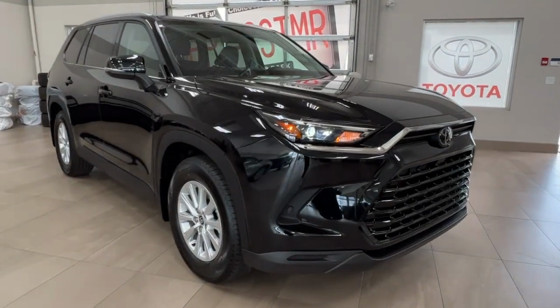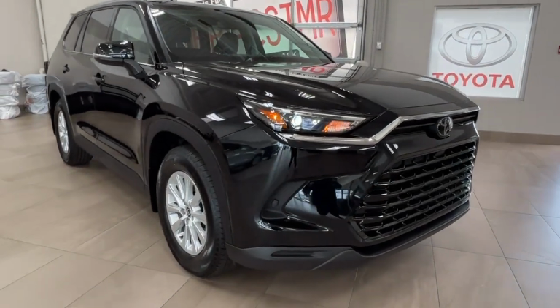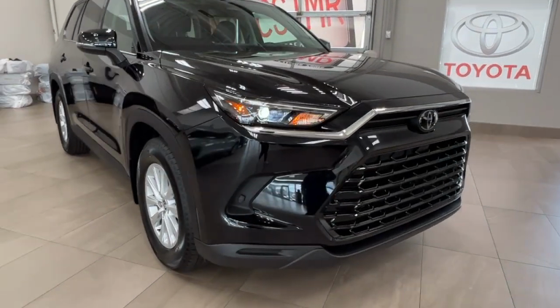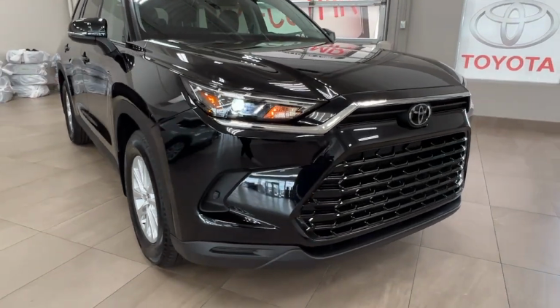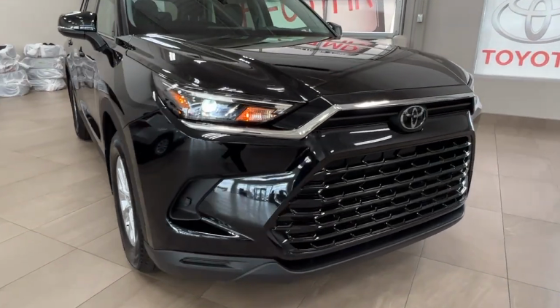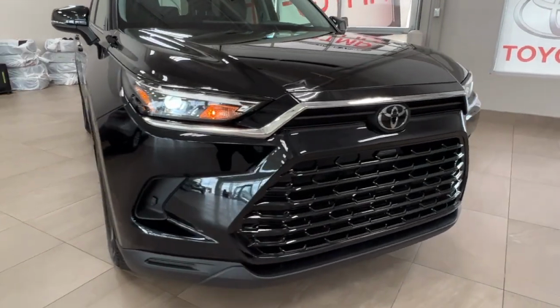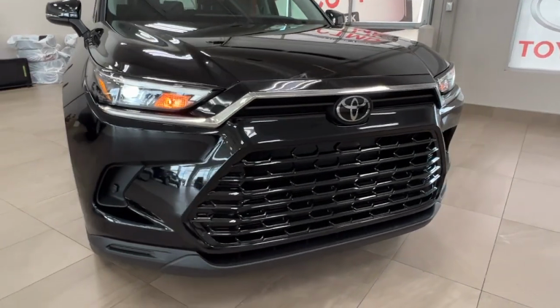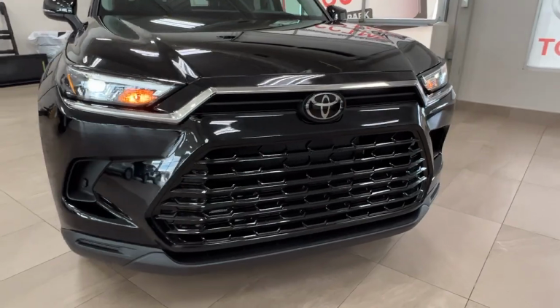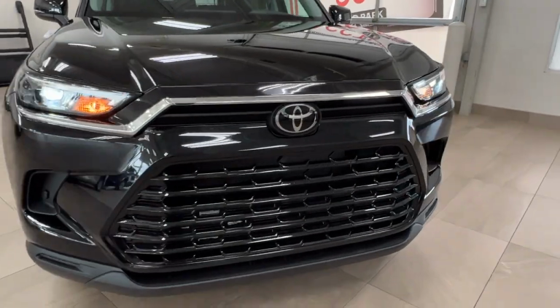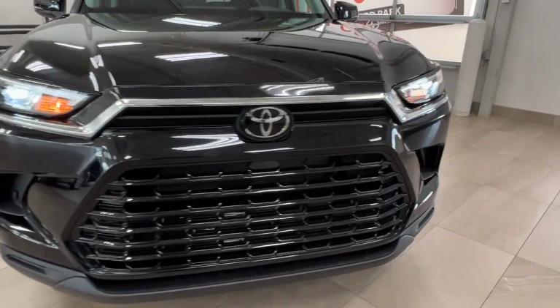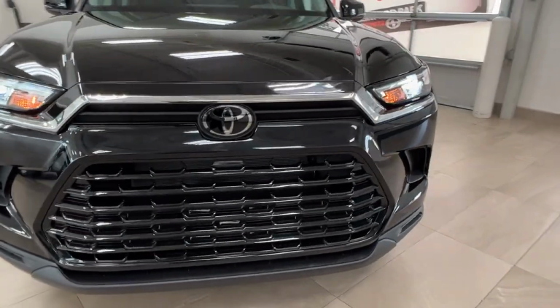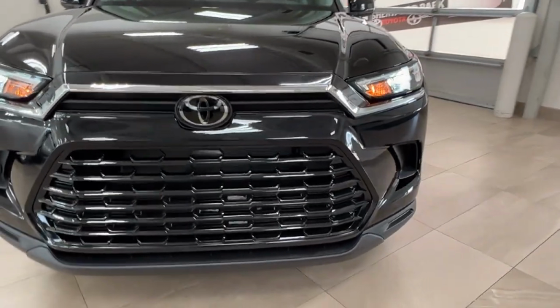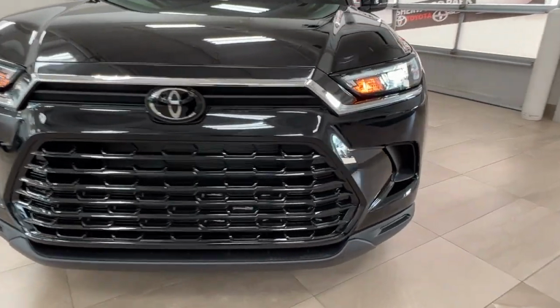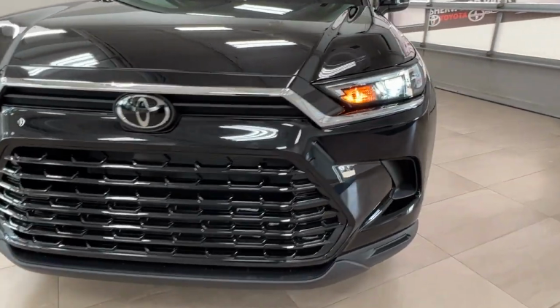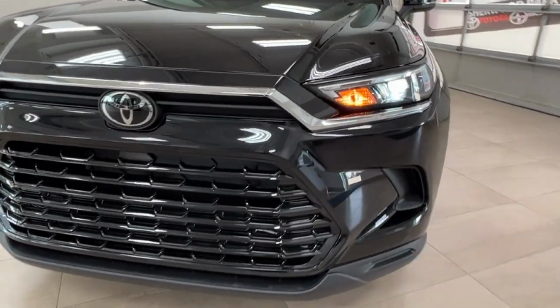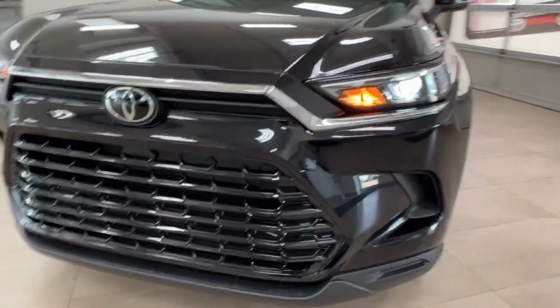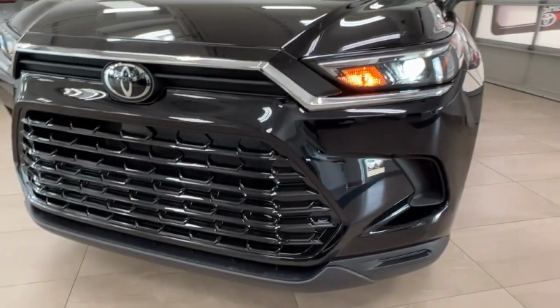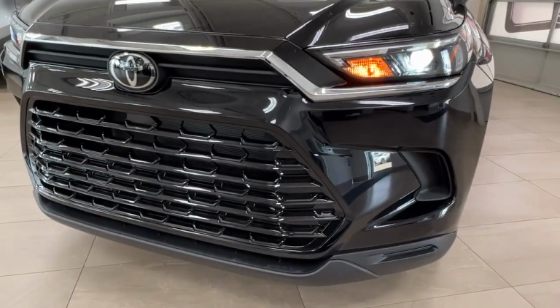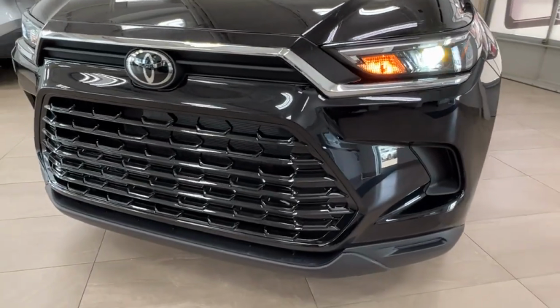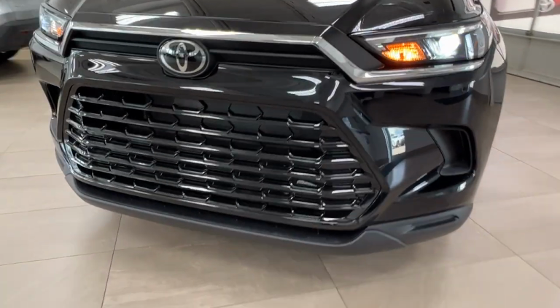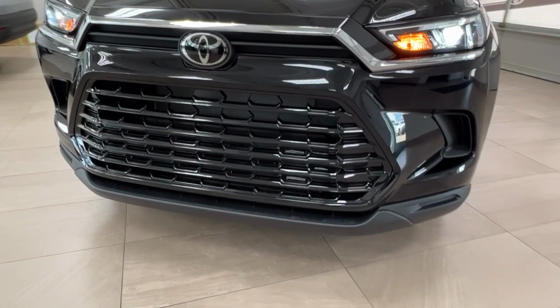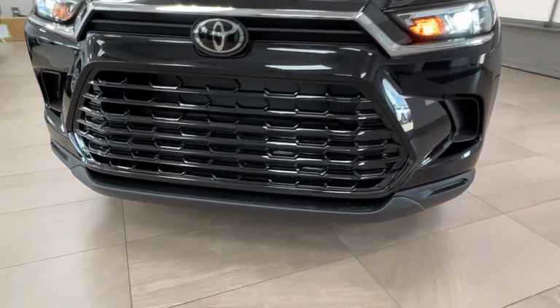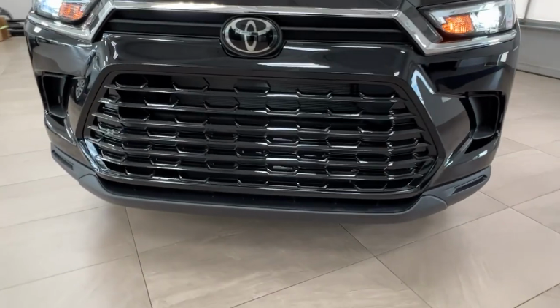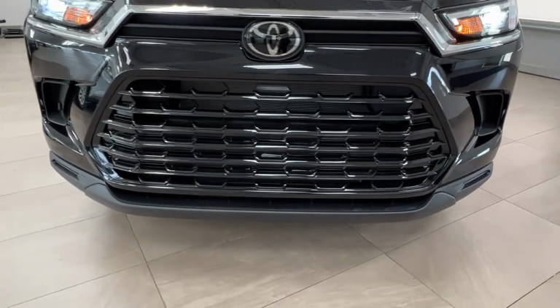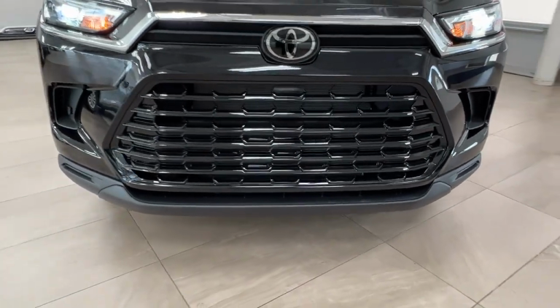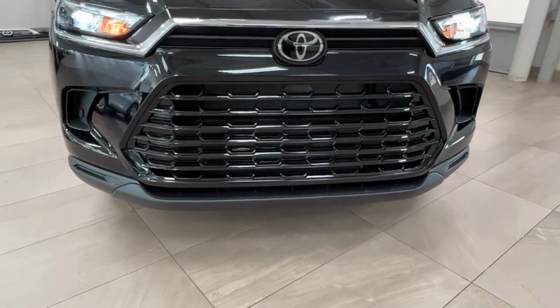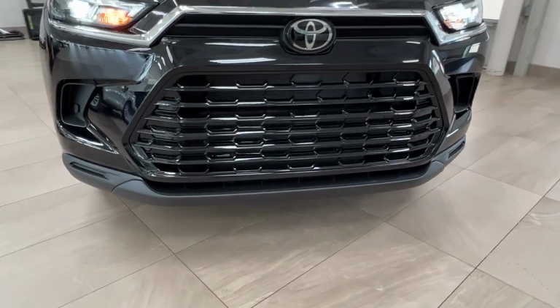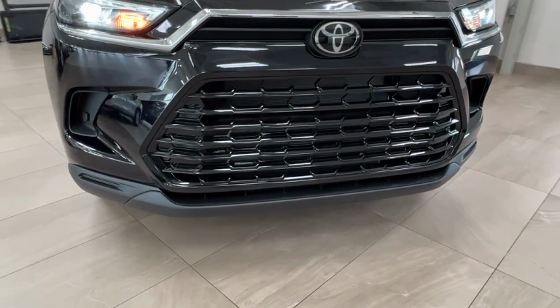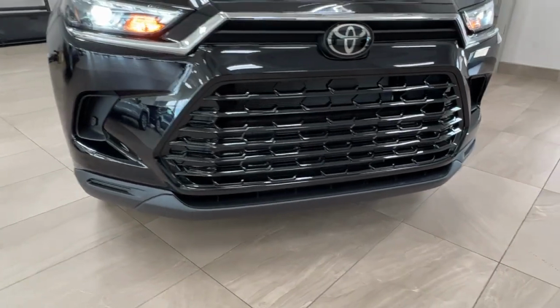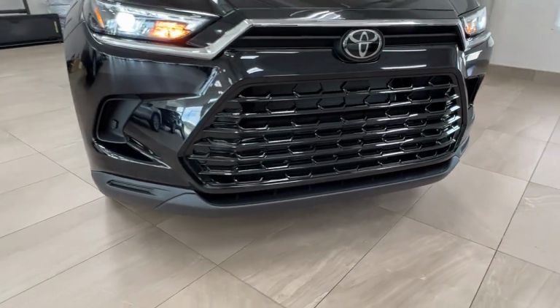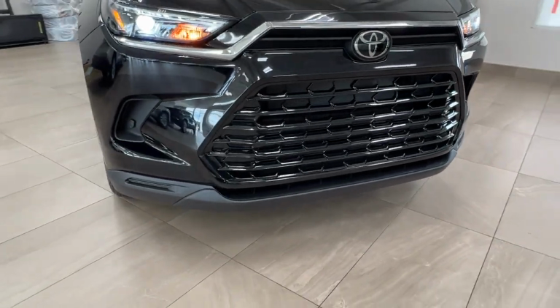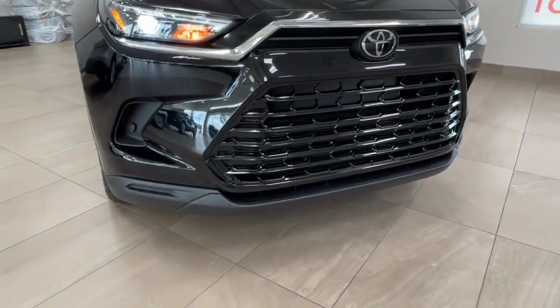Starting up front underneath the hood we have a 2.5 liter four-cylinder engine with automatic transmission, getting up to 265 horsepower and 310 pound-foot of torque.